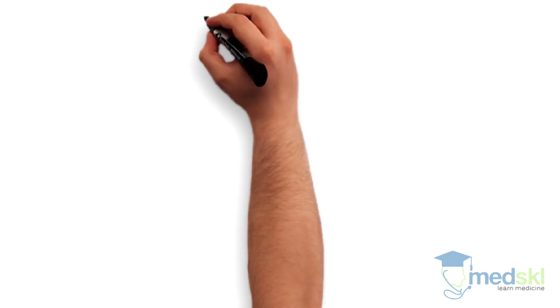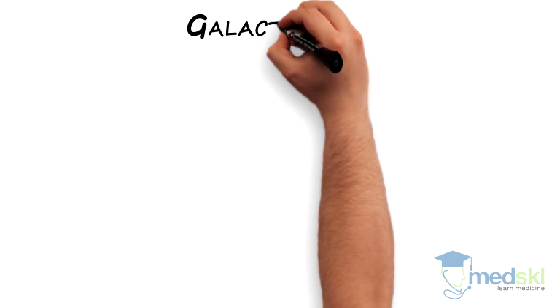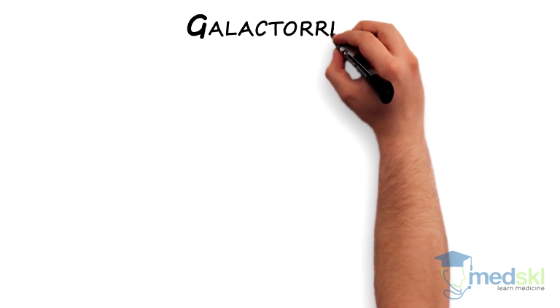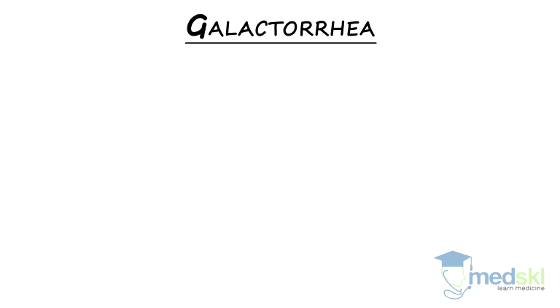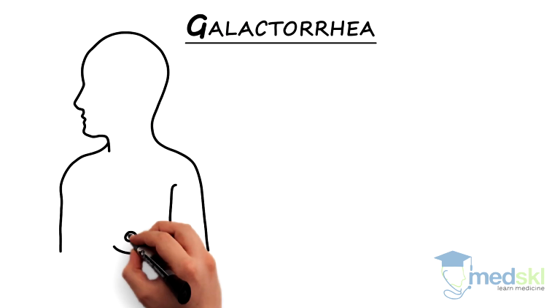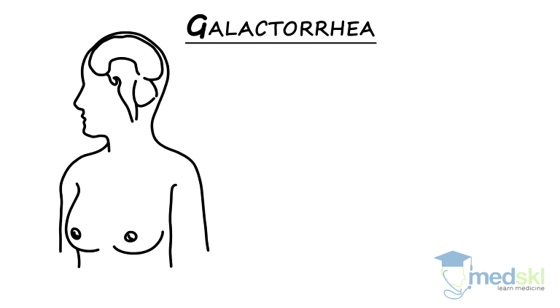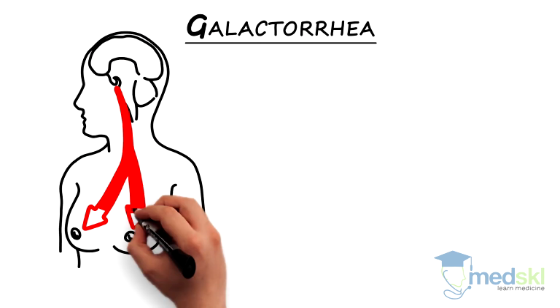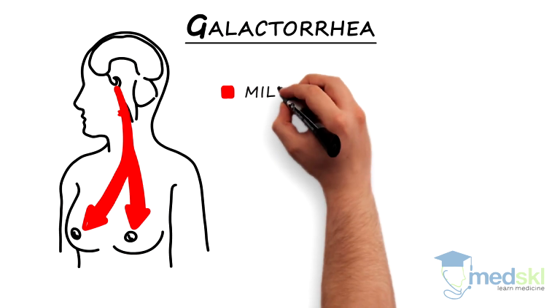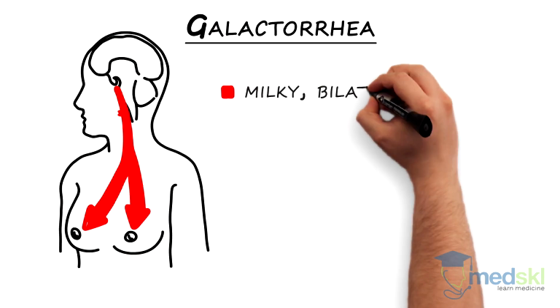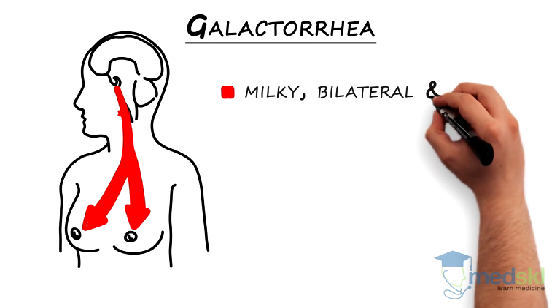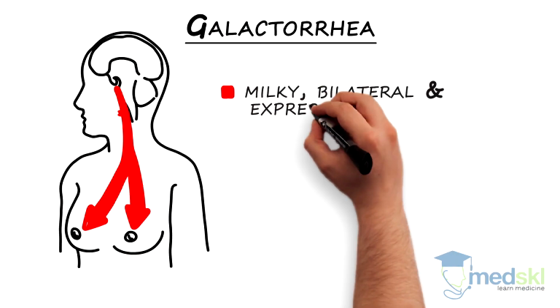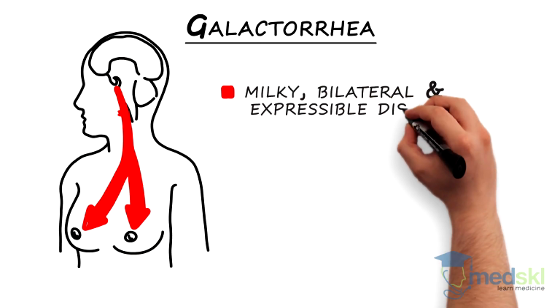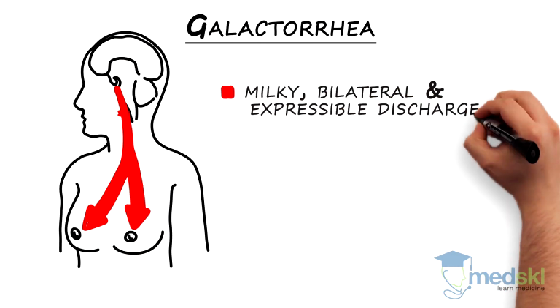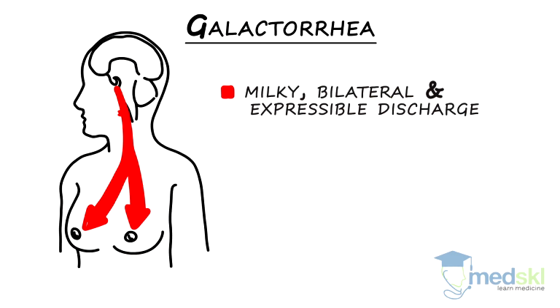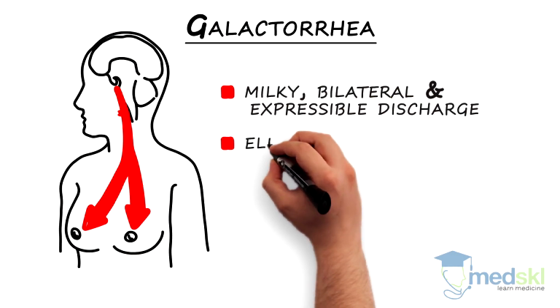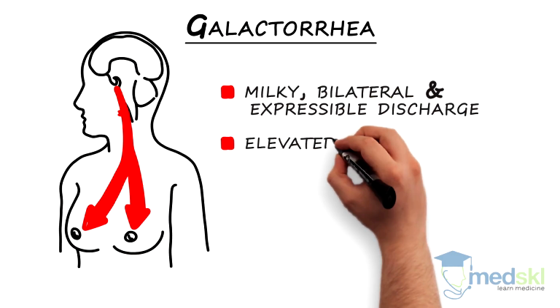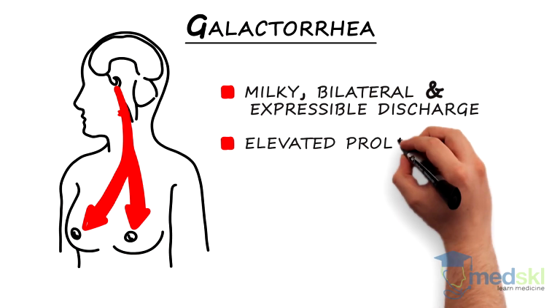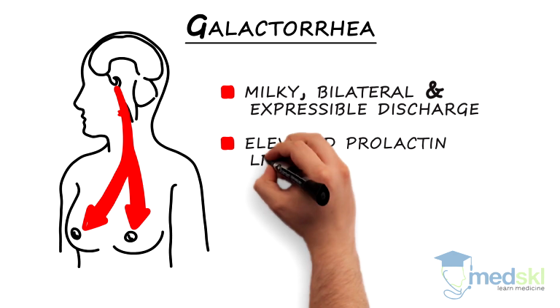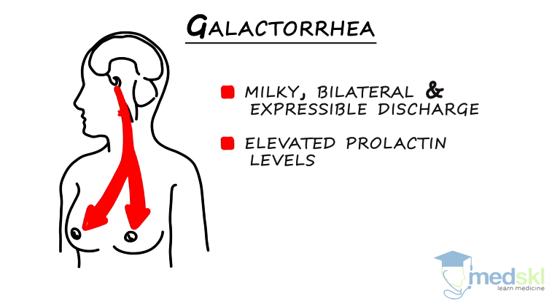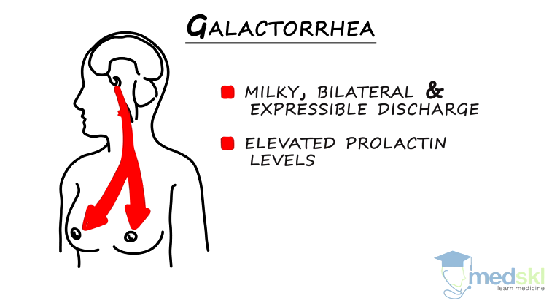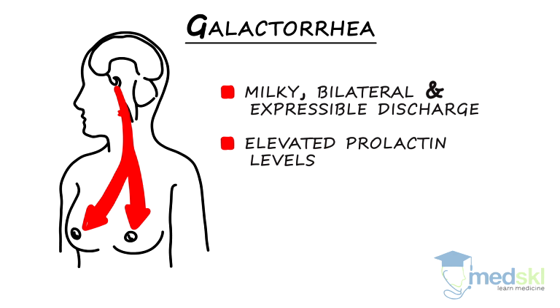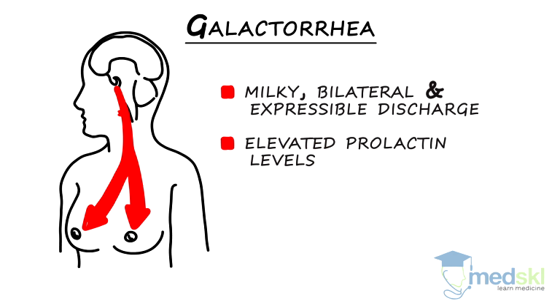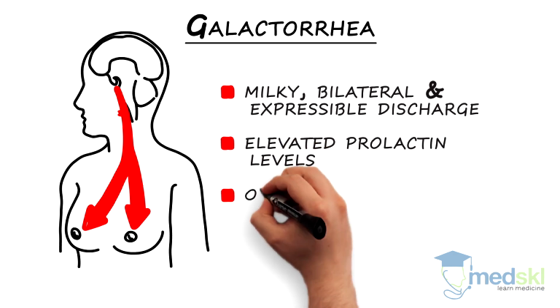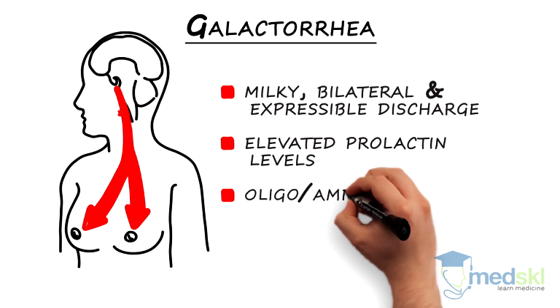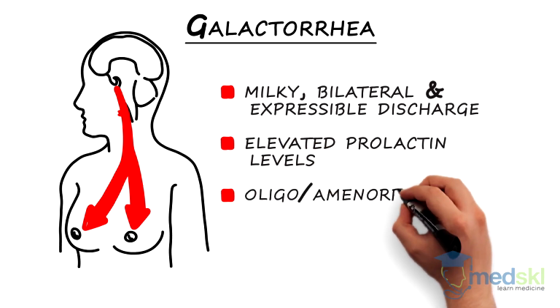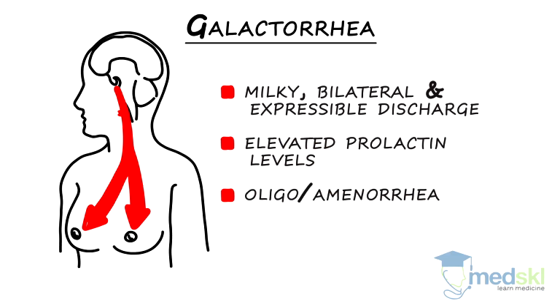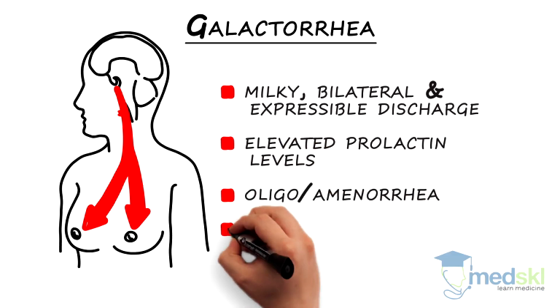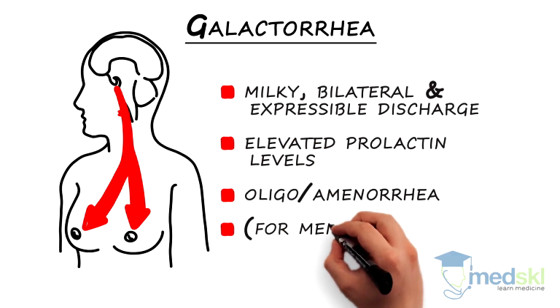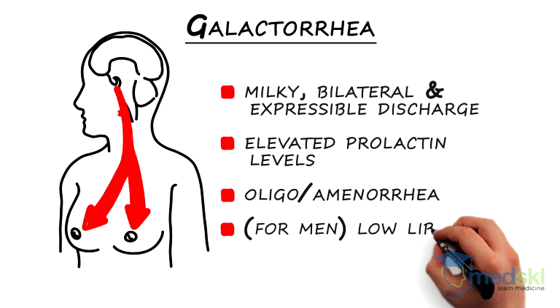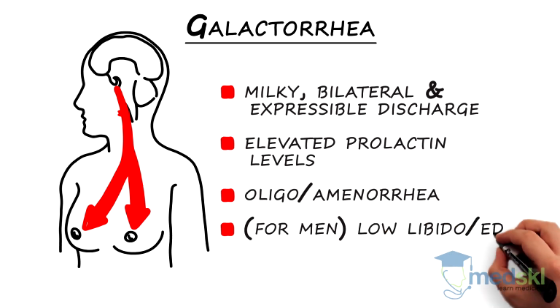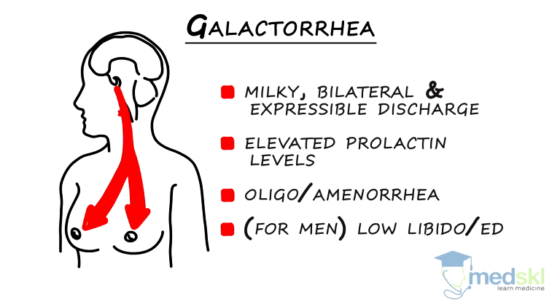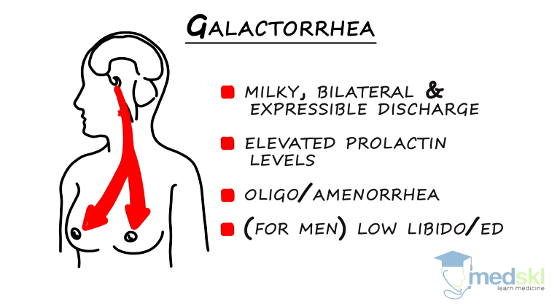Patients with galactorrhea typically present with milky, bilateral, and expressible discharge and usually have an elevated prolactin level. They often complain of oligo or amenorrhea, and for men, low libido and erectile dysfunction.